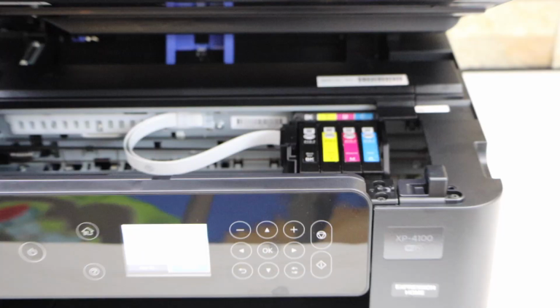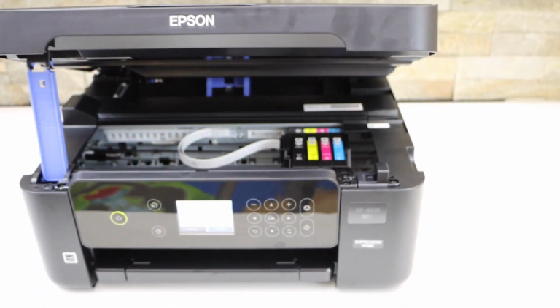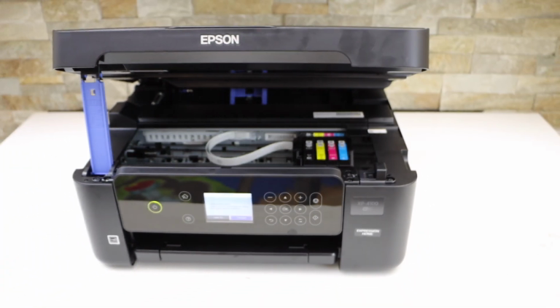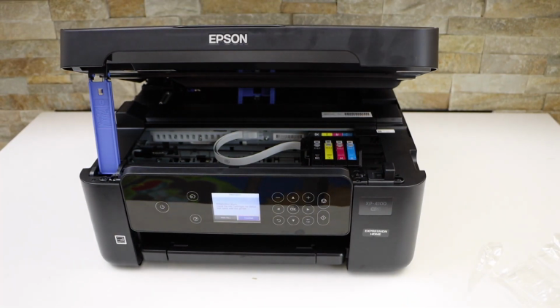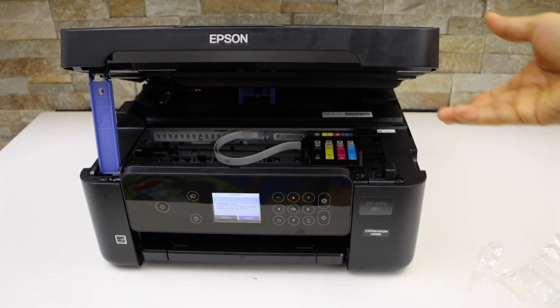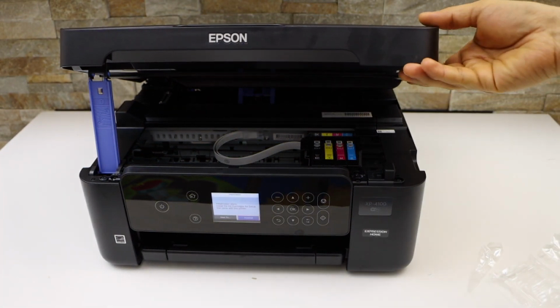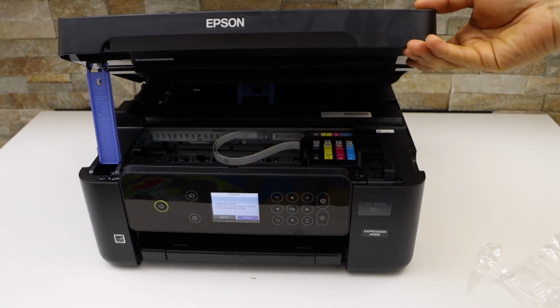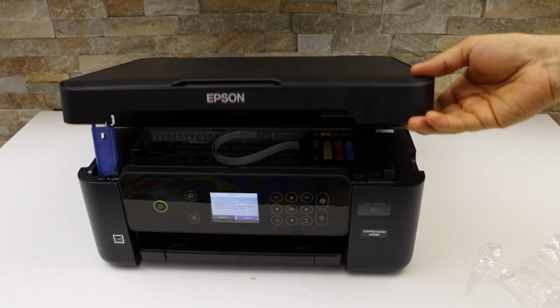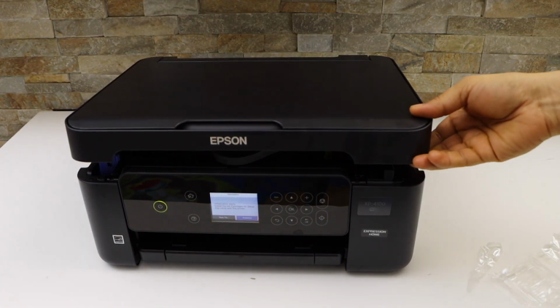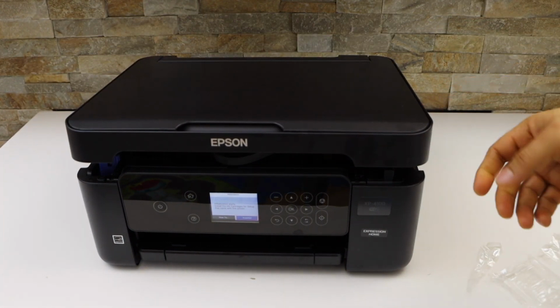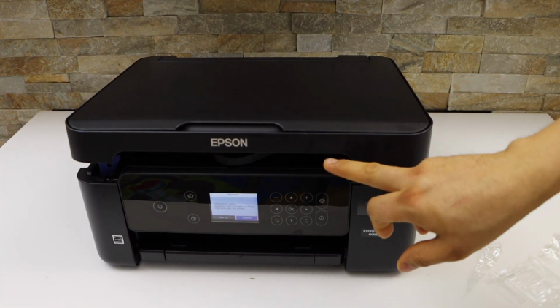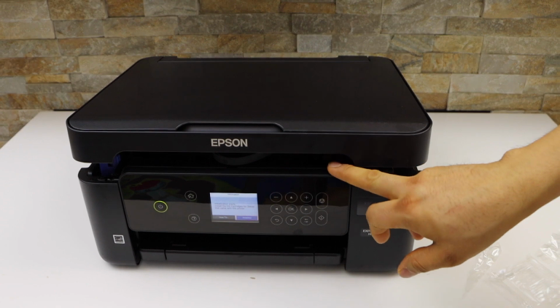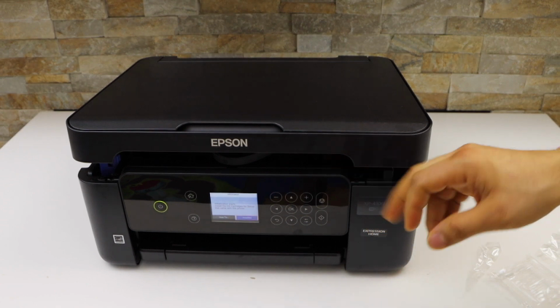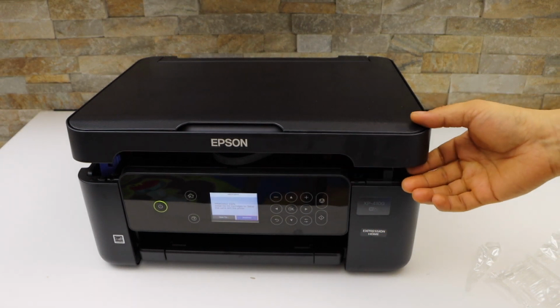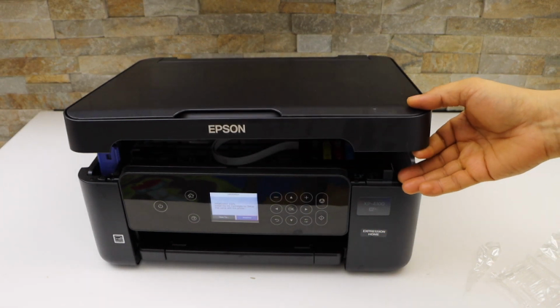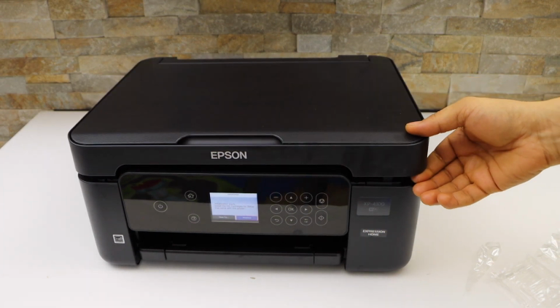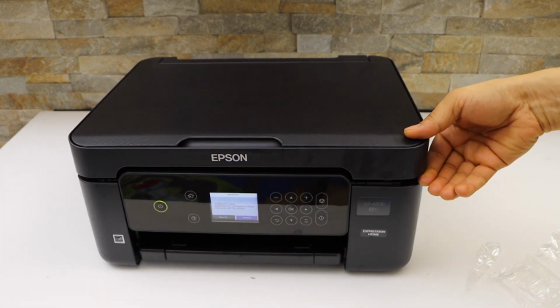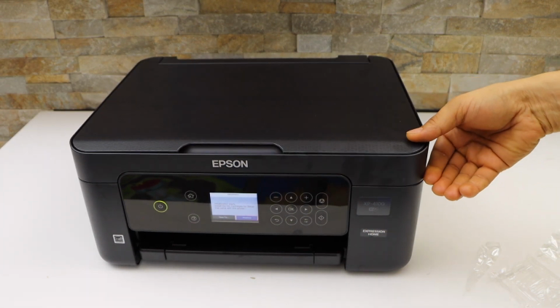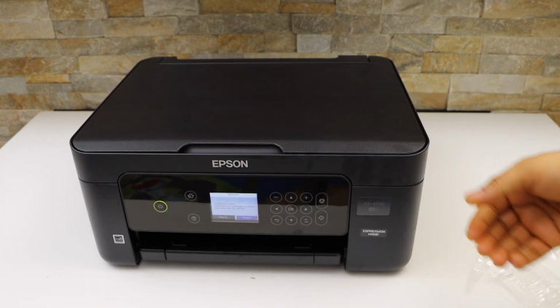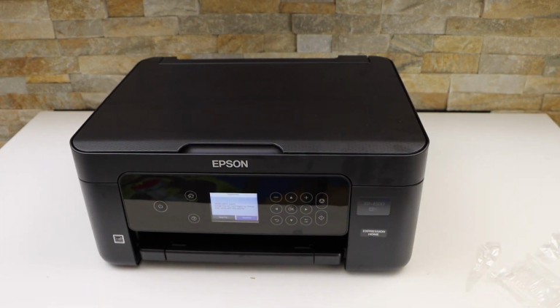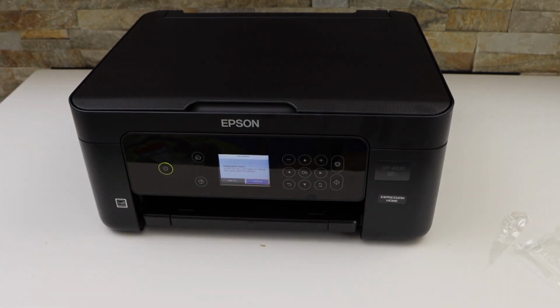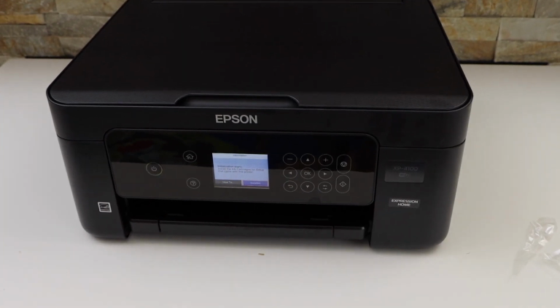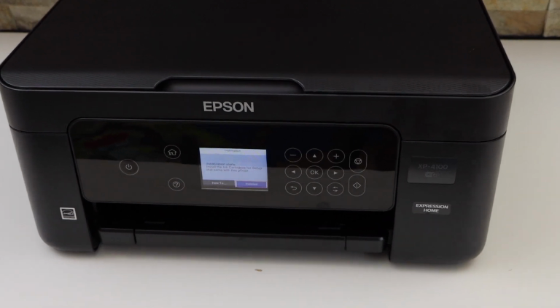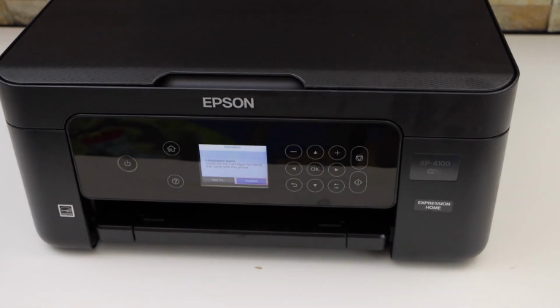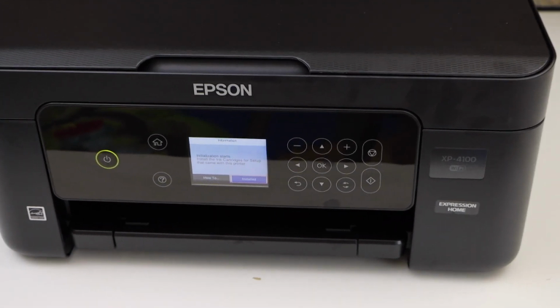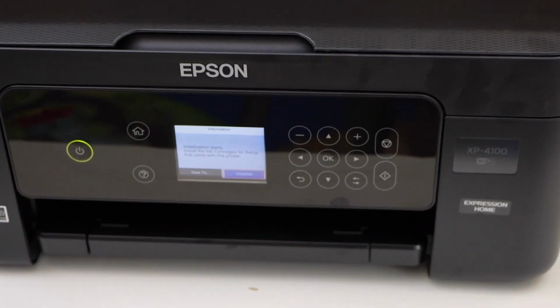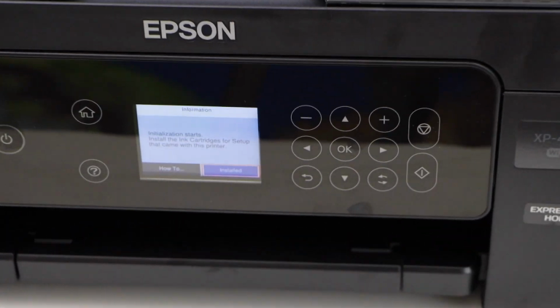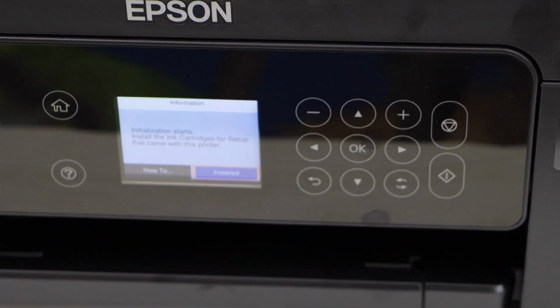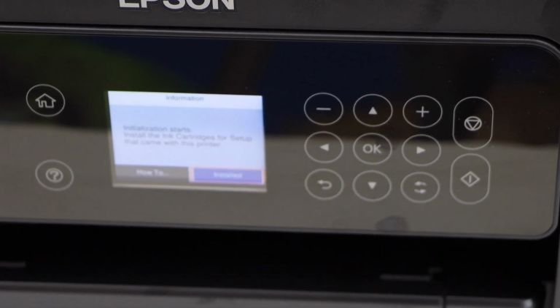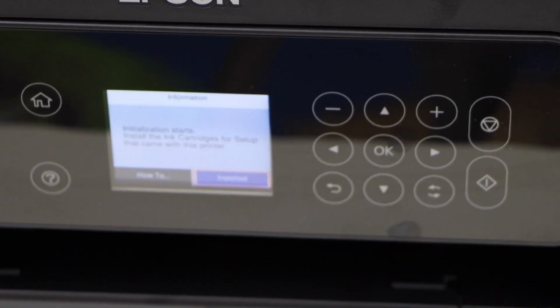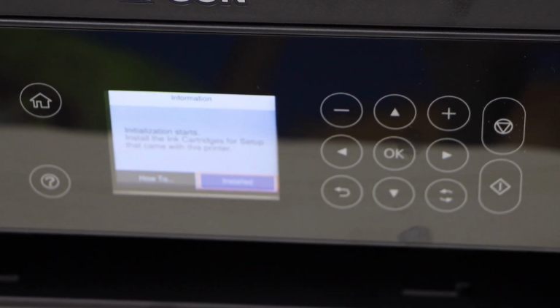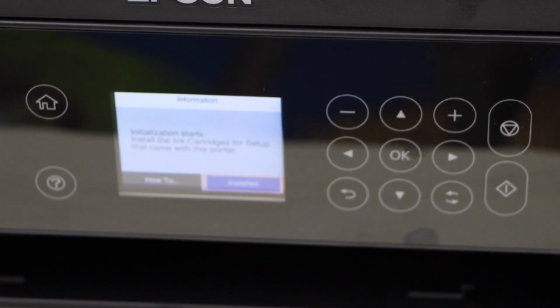To close the ink chamber door, lift the door up and let it go down — it only goes halfway. Lift it again and let it go down. Now go to the printer screen, click on the installed button, and we are ready to use the printer.